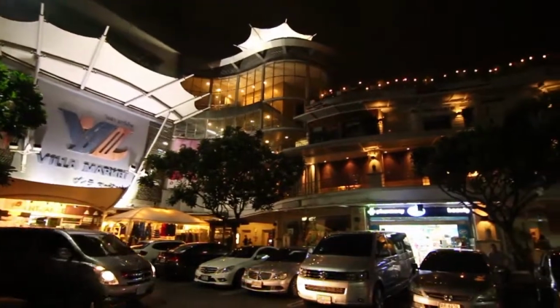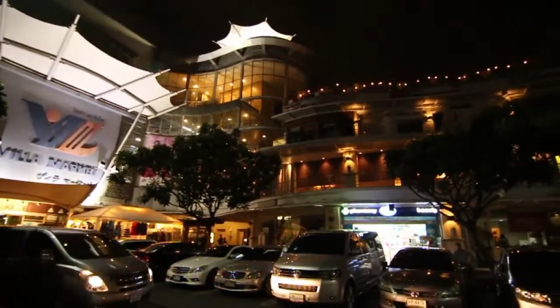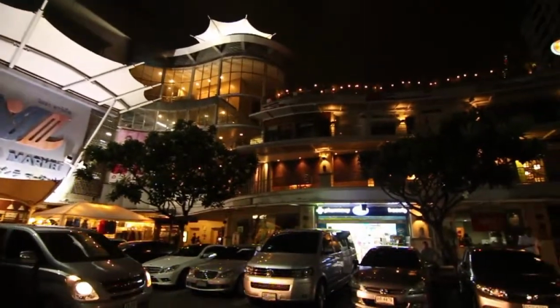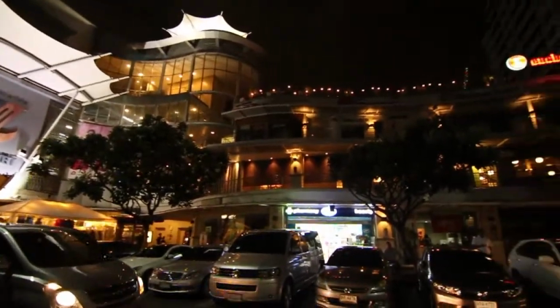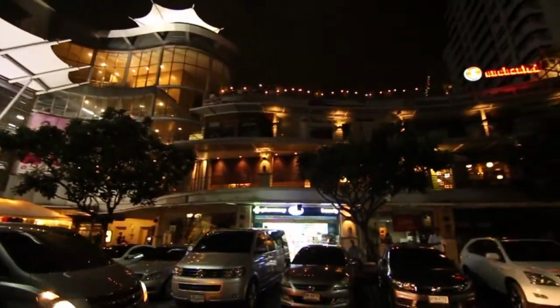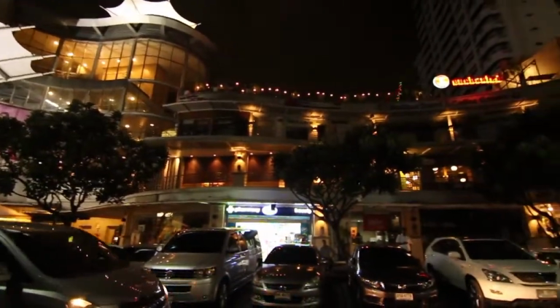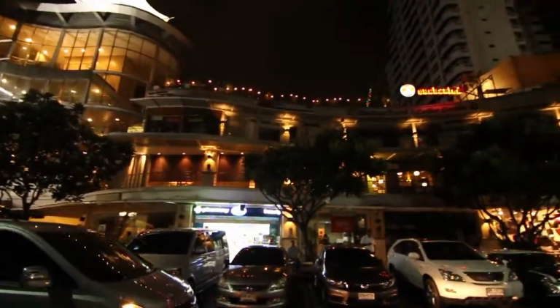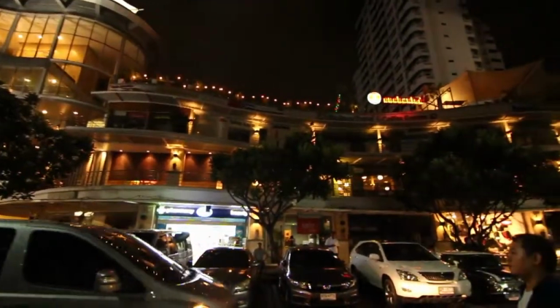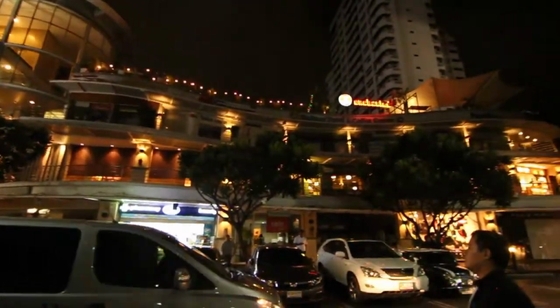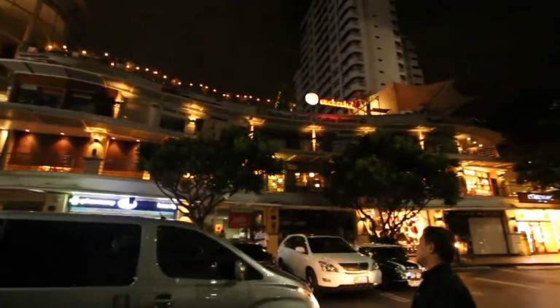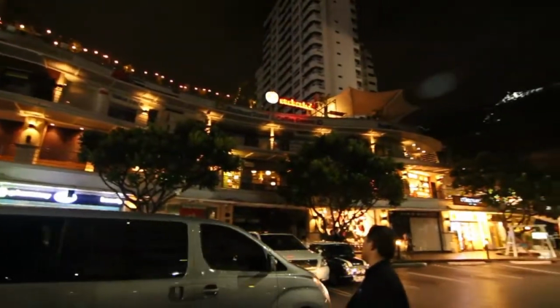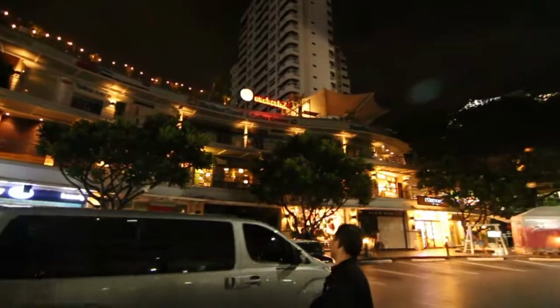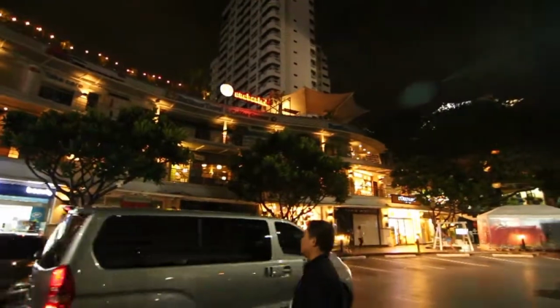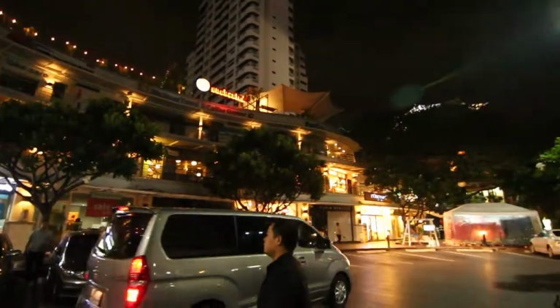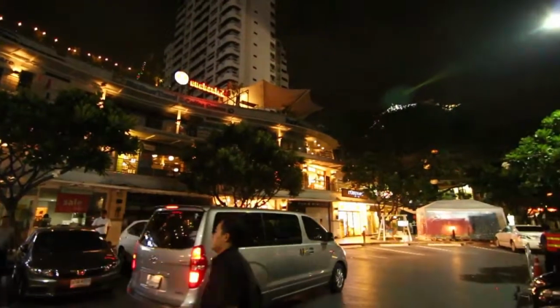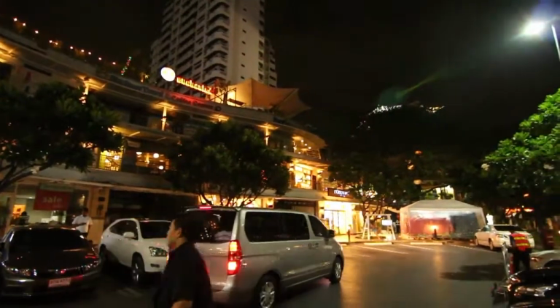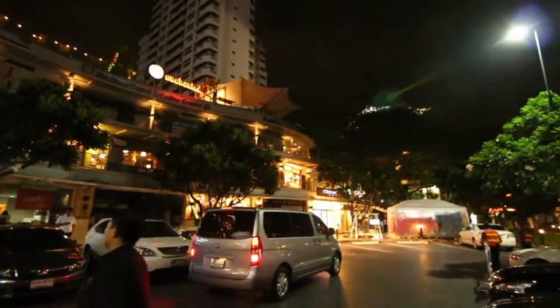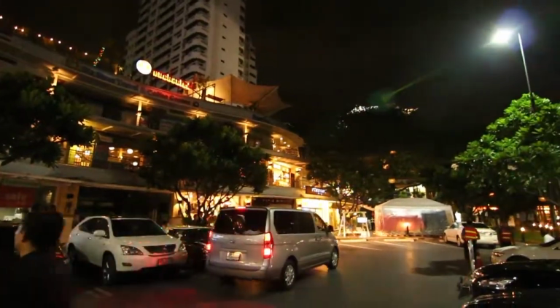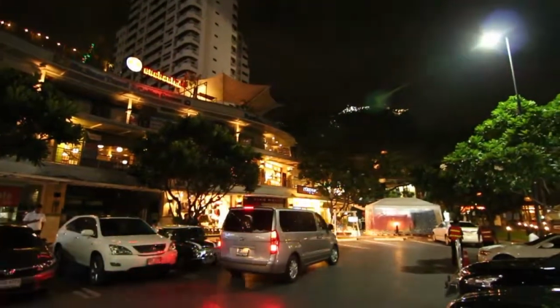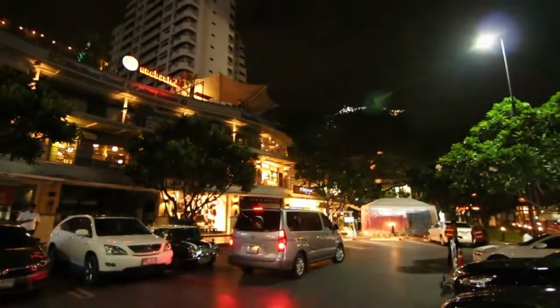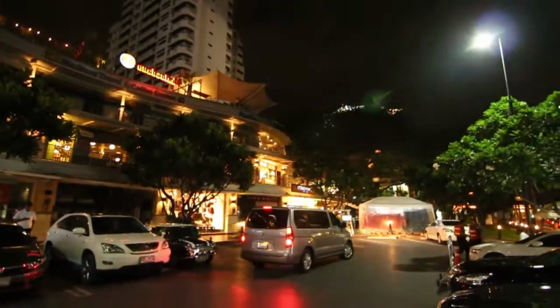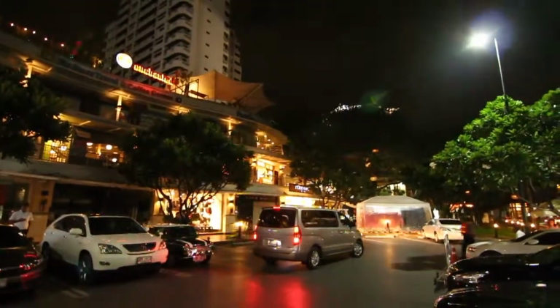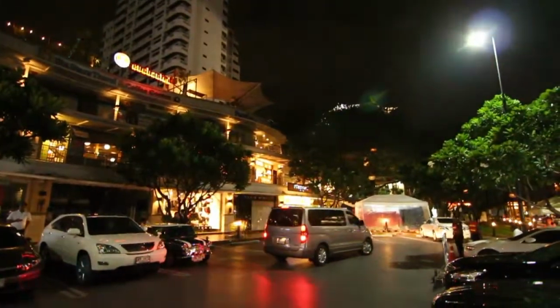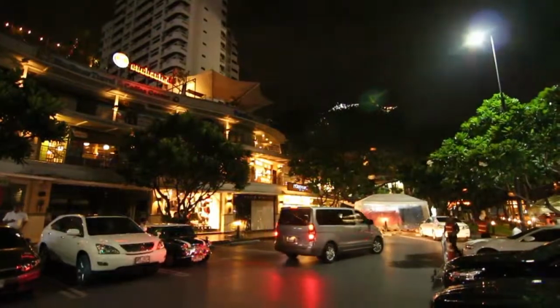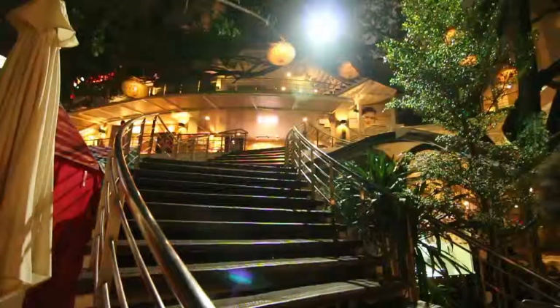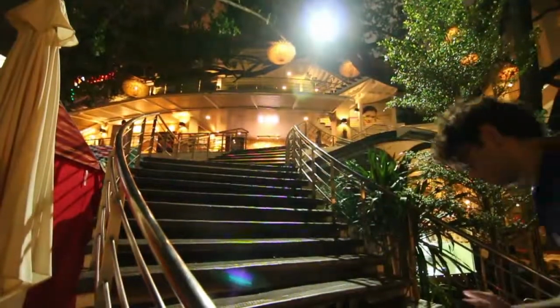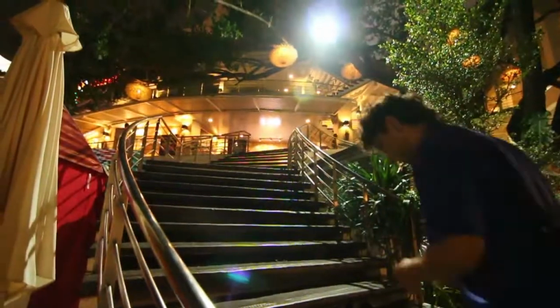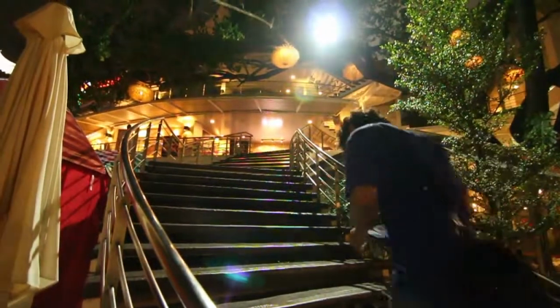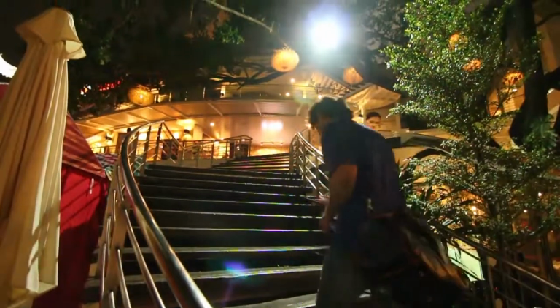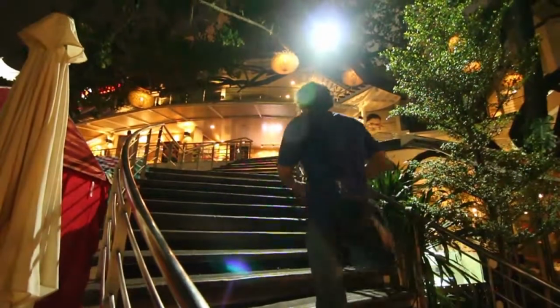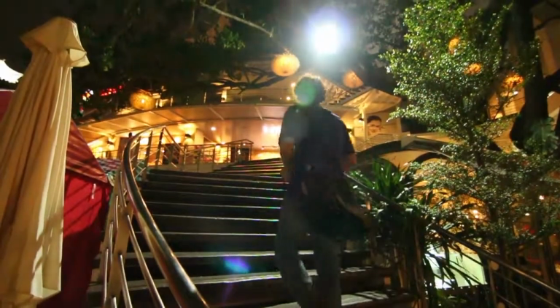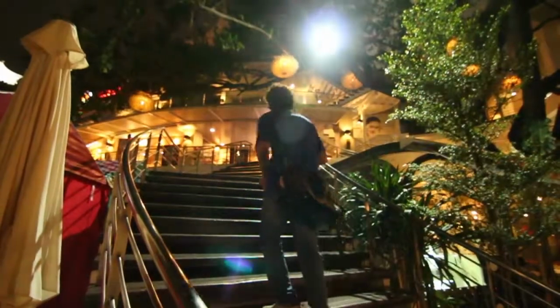As you can see, there is a Villa Market as well. Villa Market is more or less like Tops Market. You can pretty much get all the groceries here and everything you need for your daily routines.